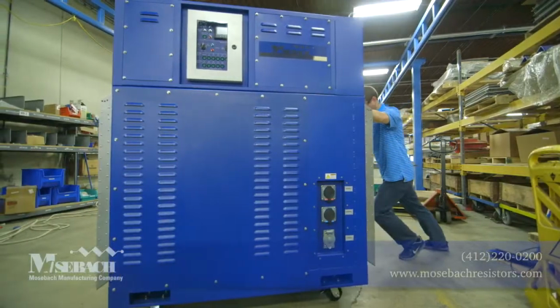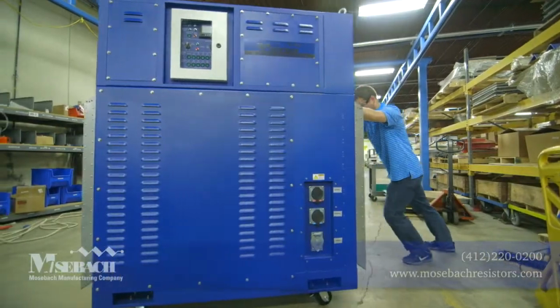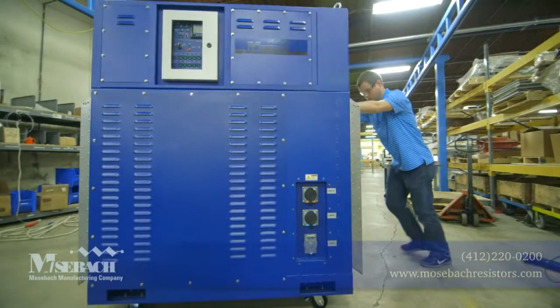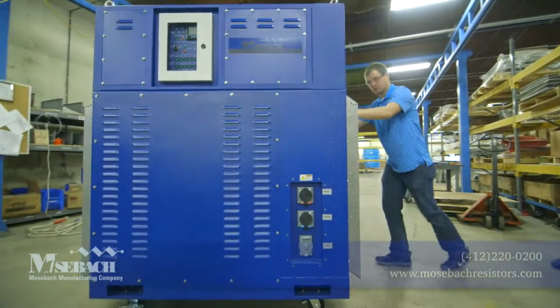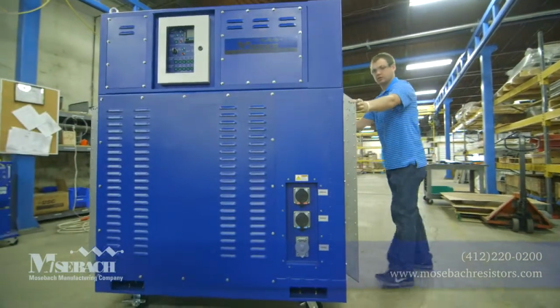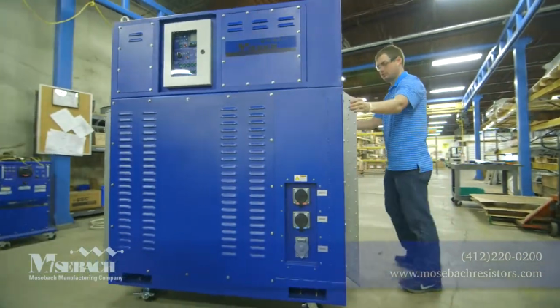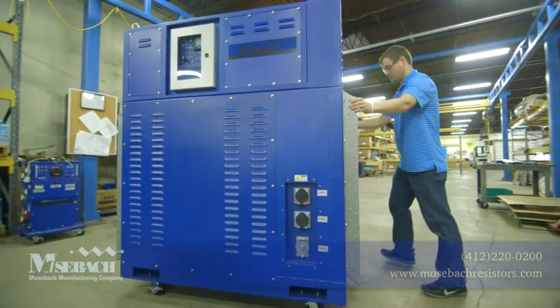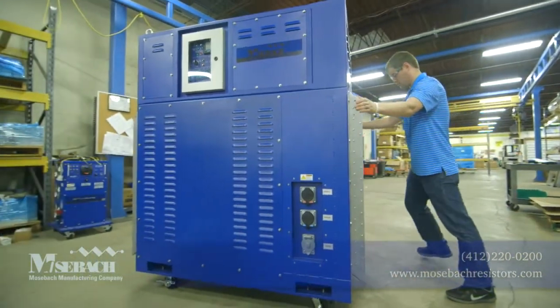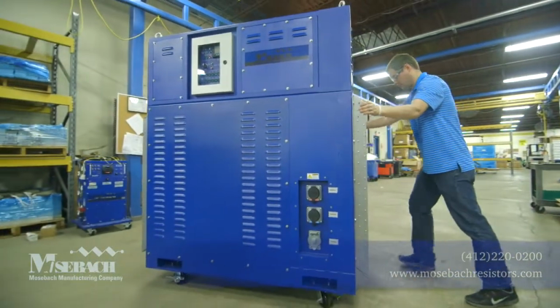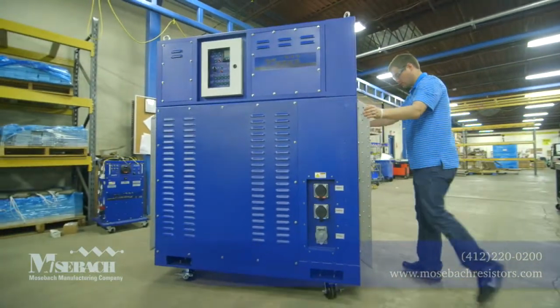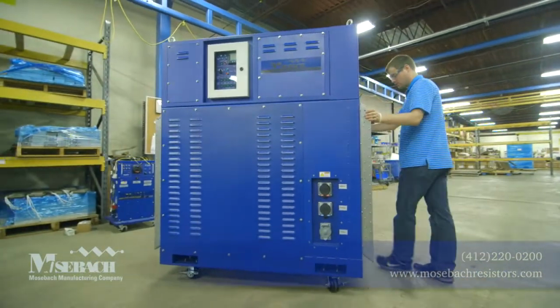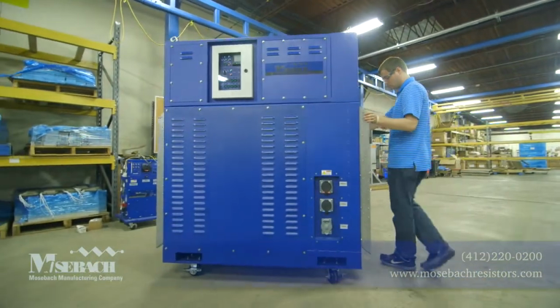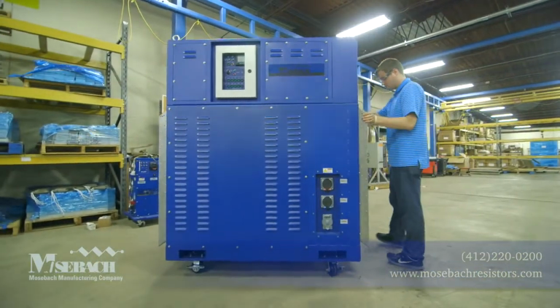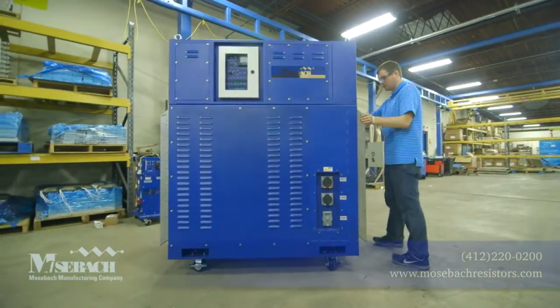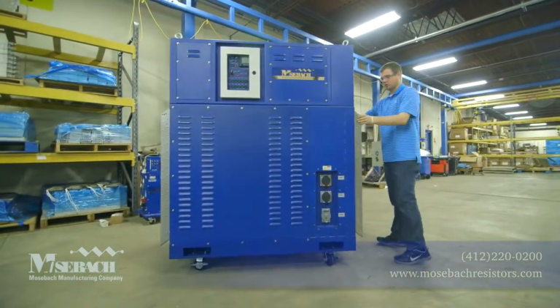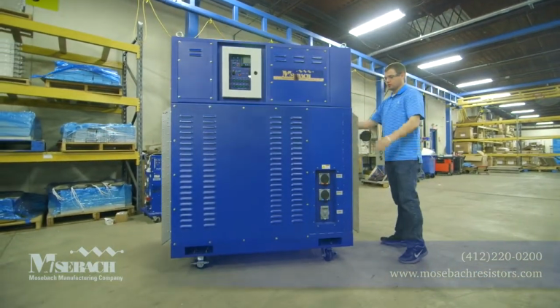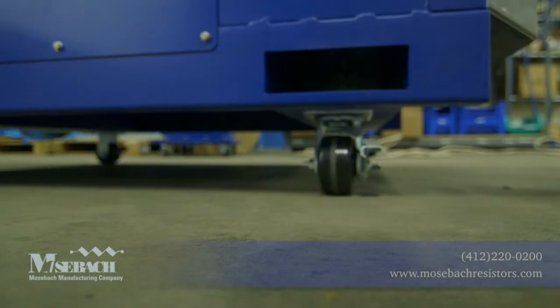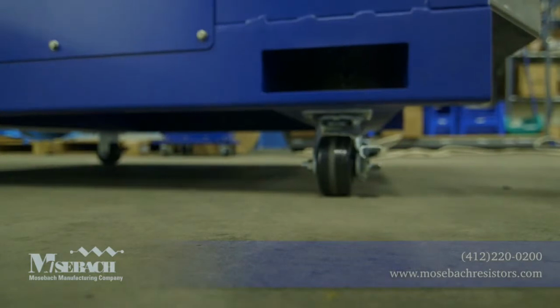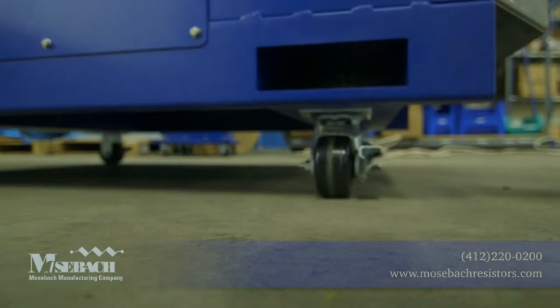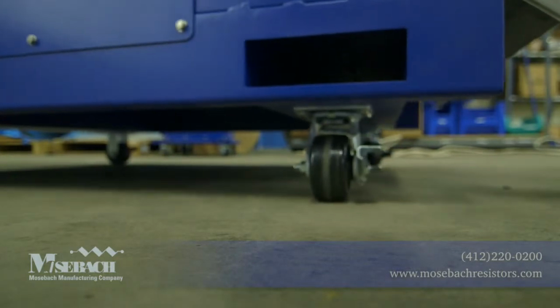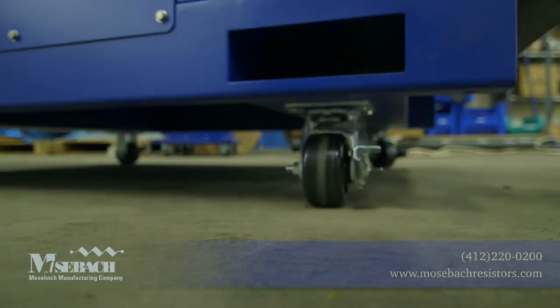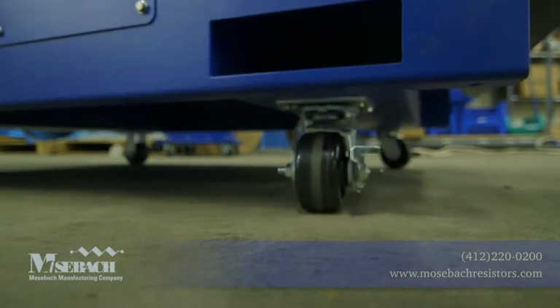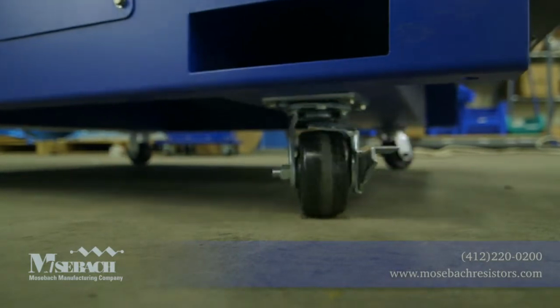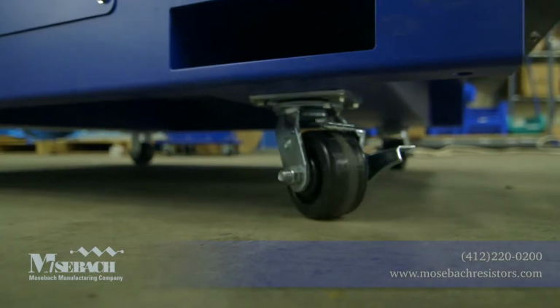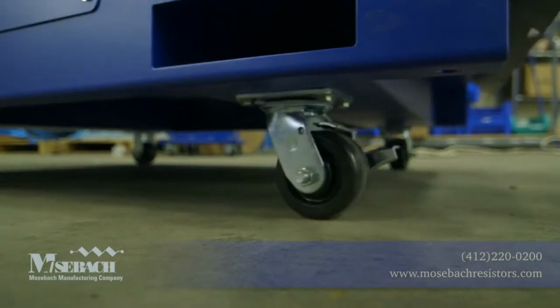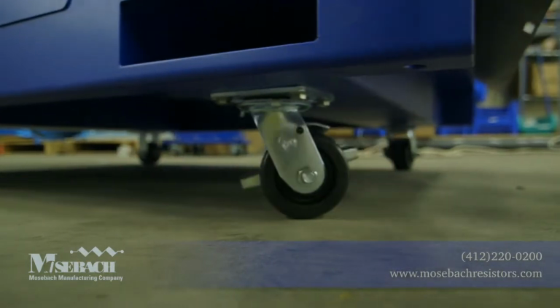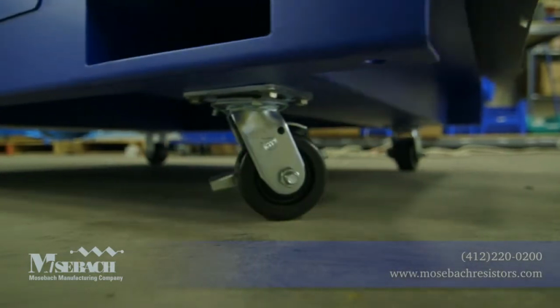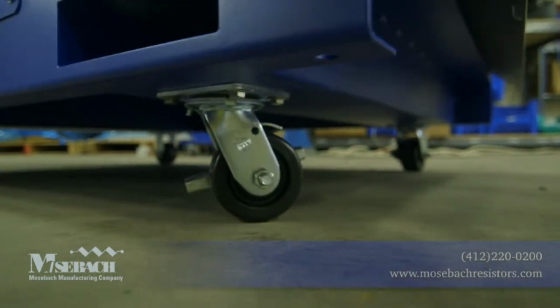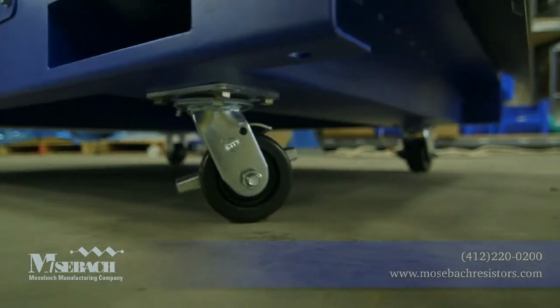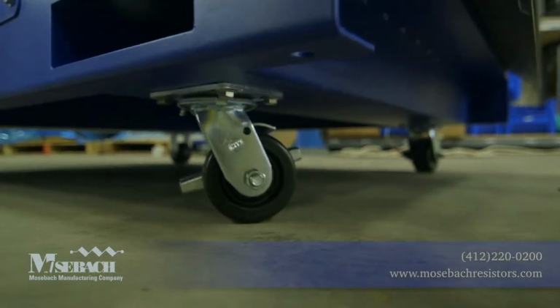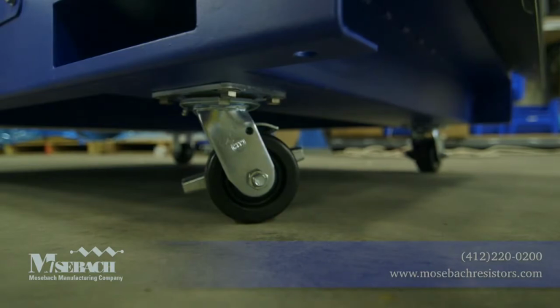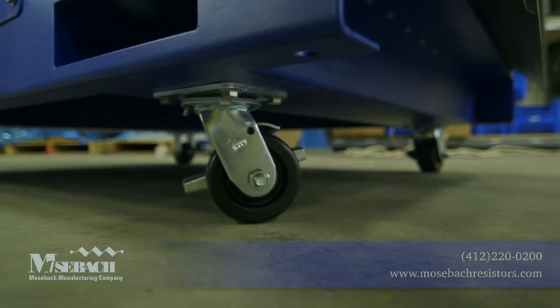Mosbach's XS750 is the smallest and lightest 750 kilowatt load bank on the market. This unit is easily maneuvered, but it can also be stationary or trailer mounted to fit your needs.